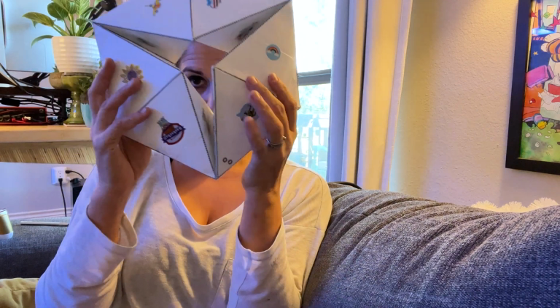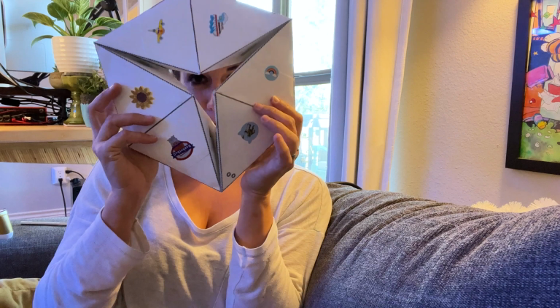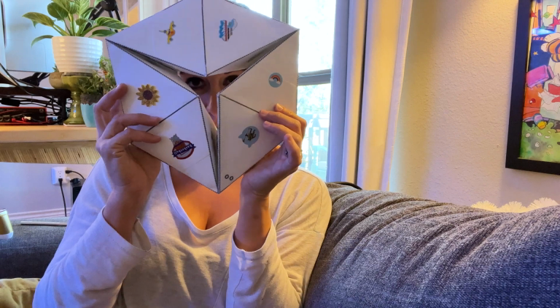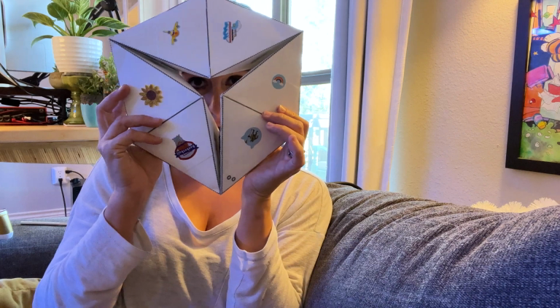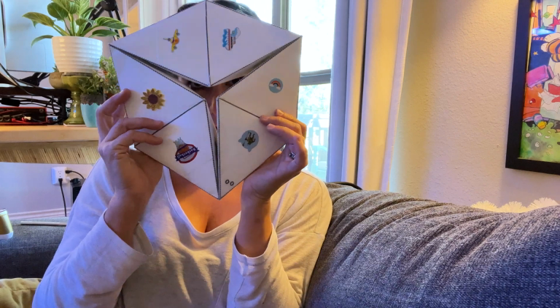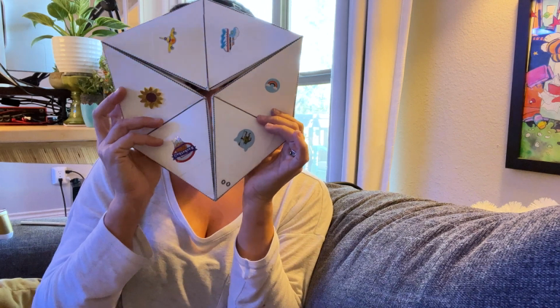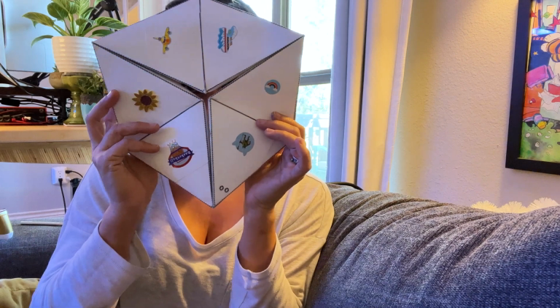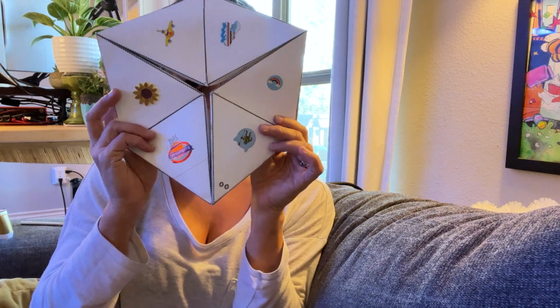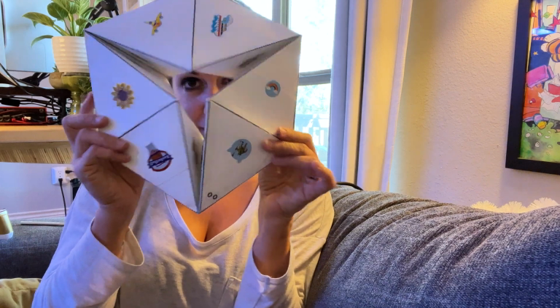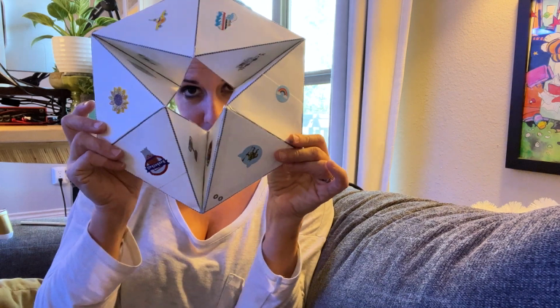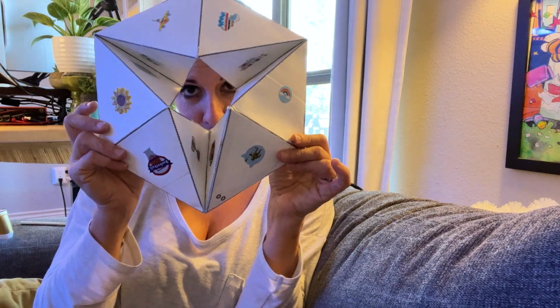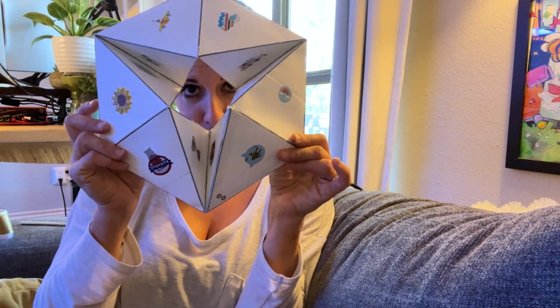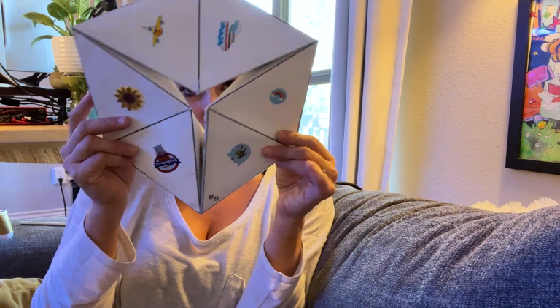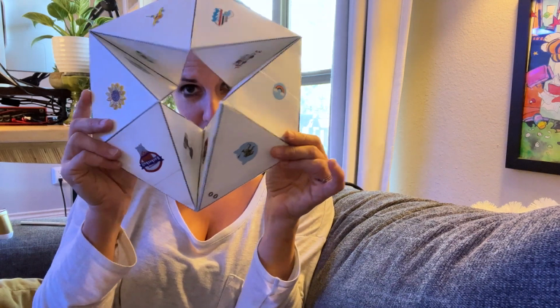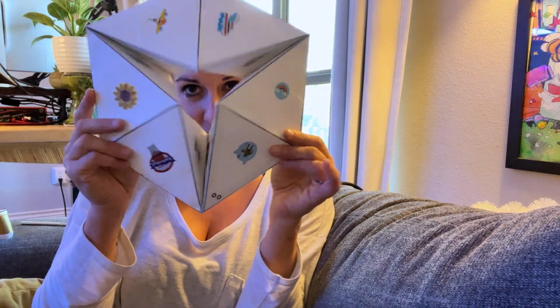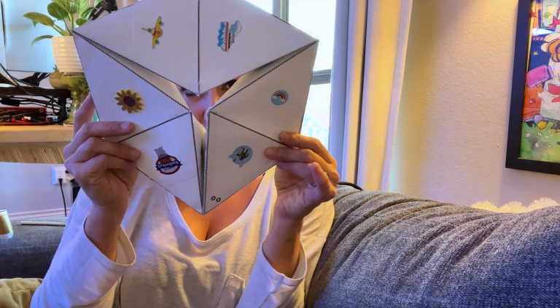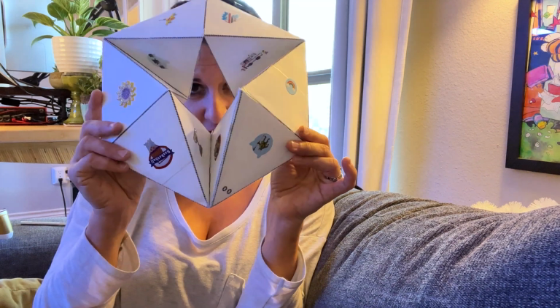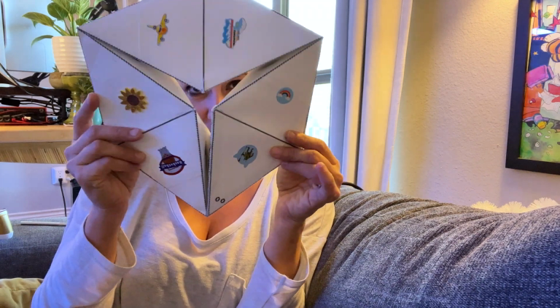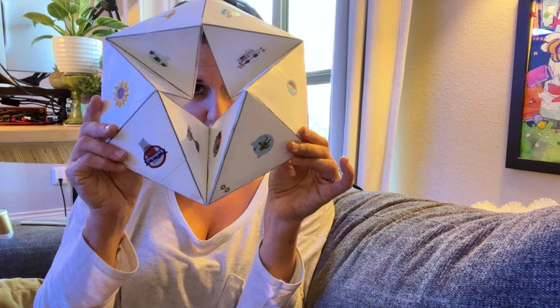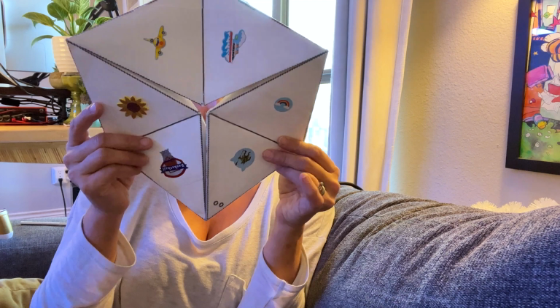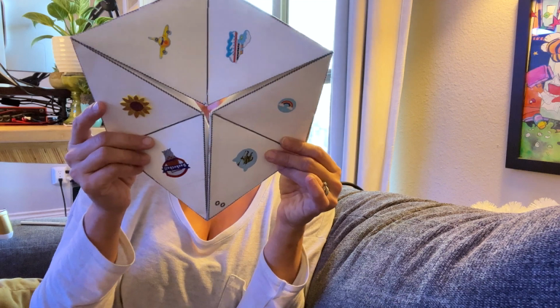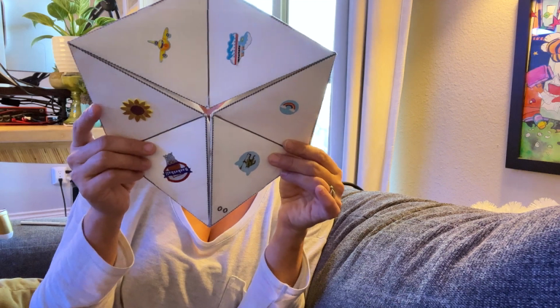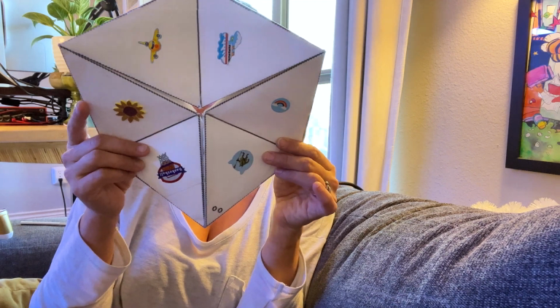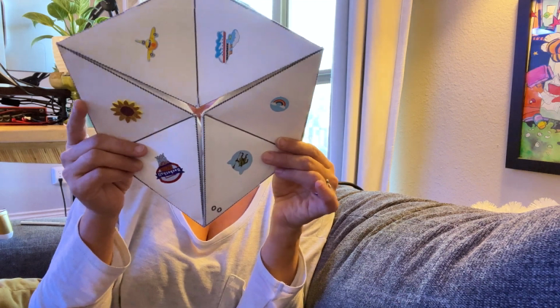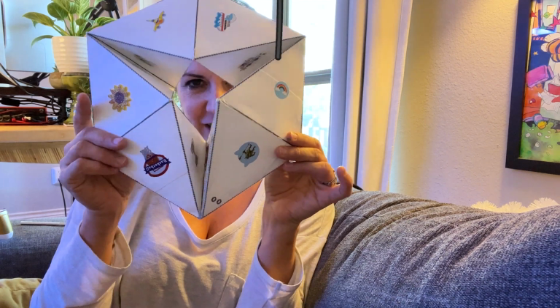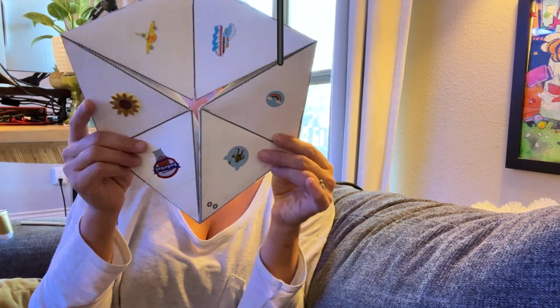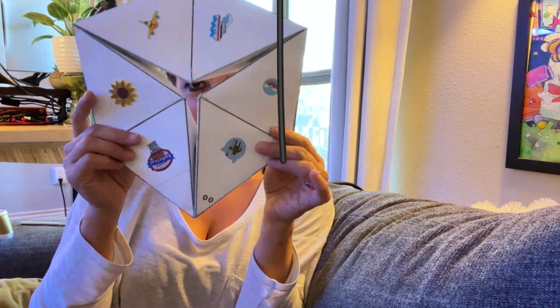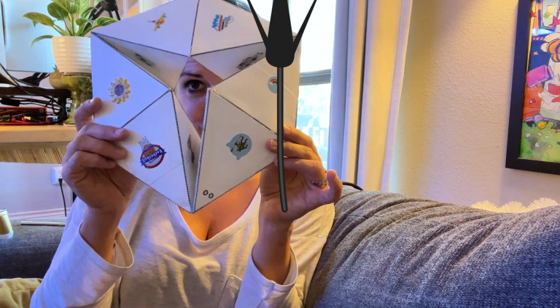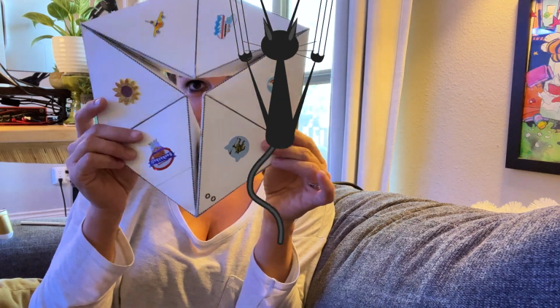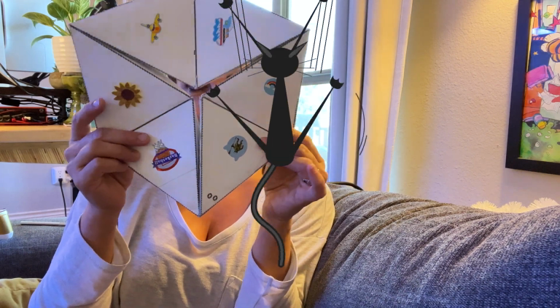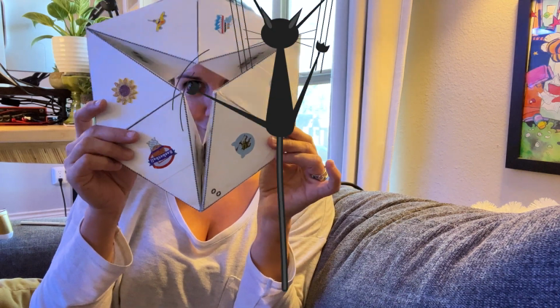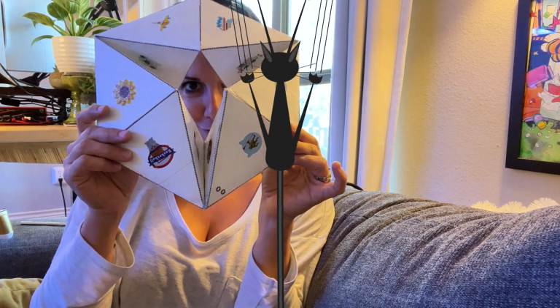Bye-bye! See you next time. Hexa-flexa-gon! Hexa-flexa-gon!